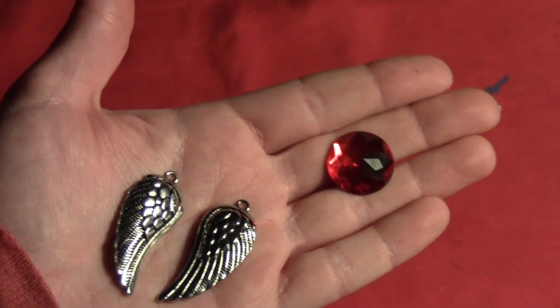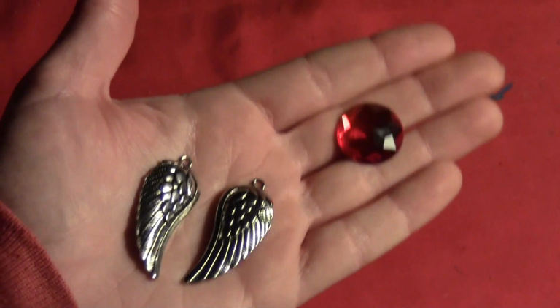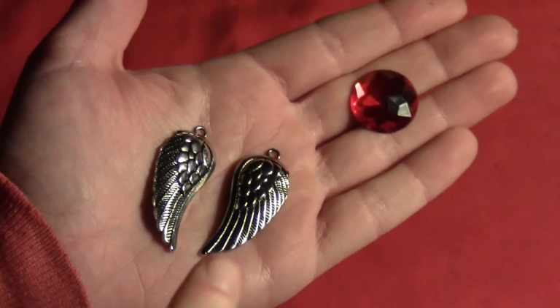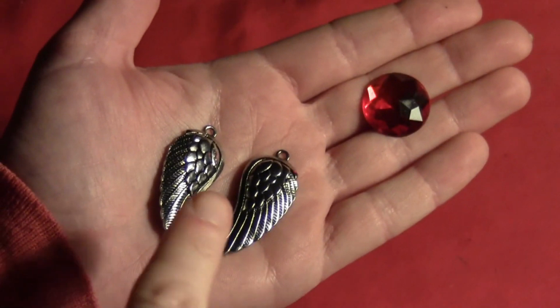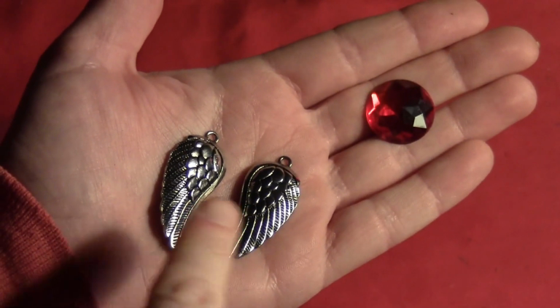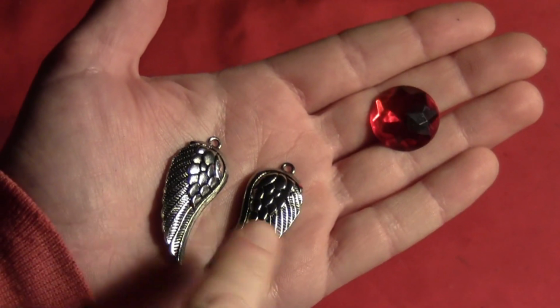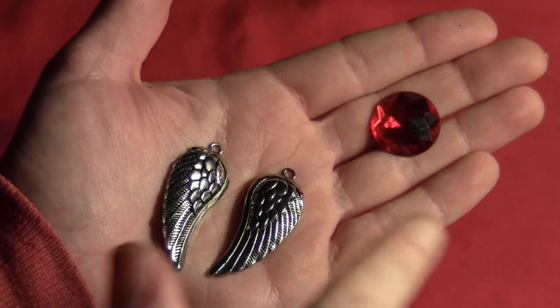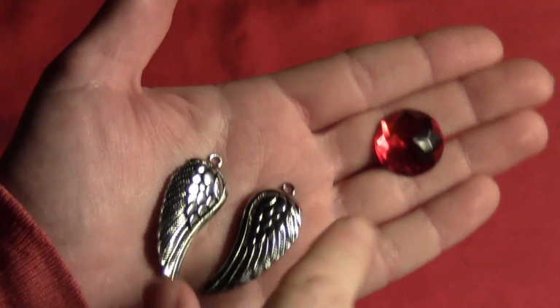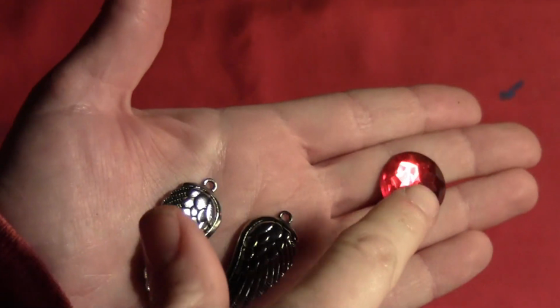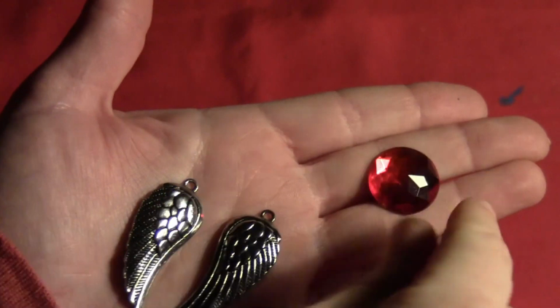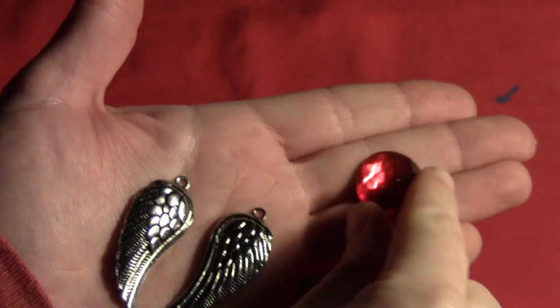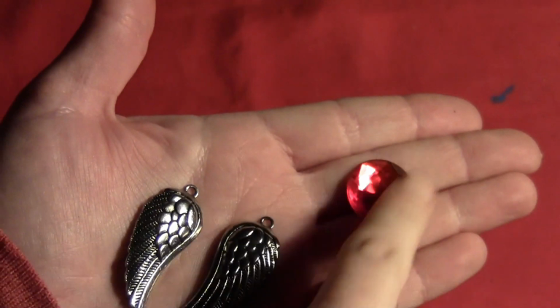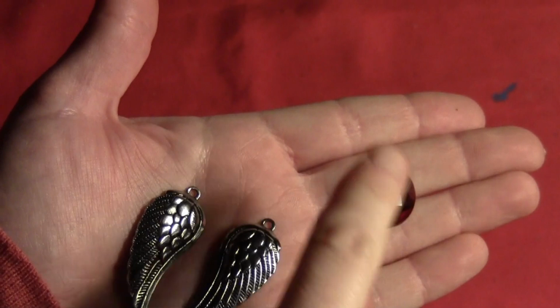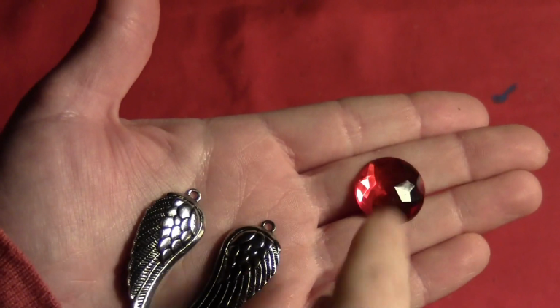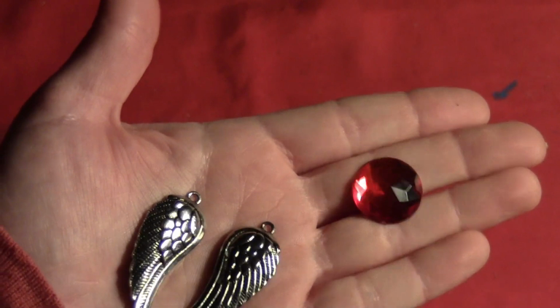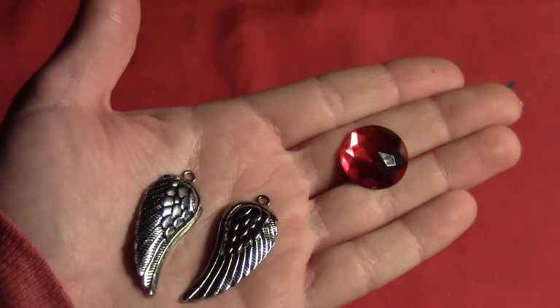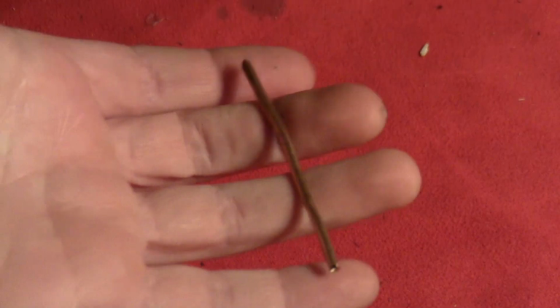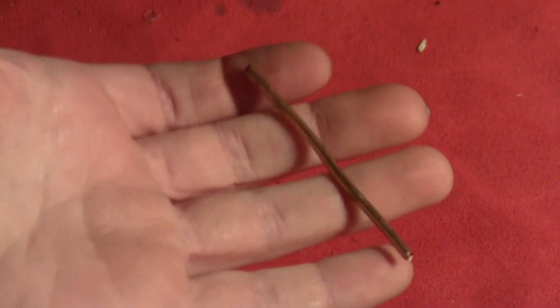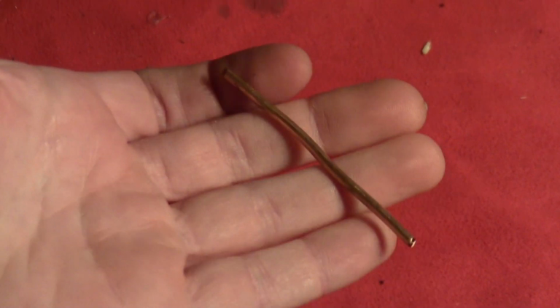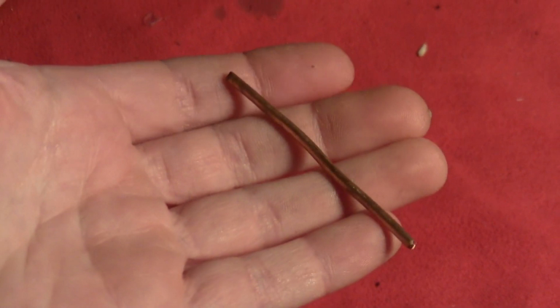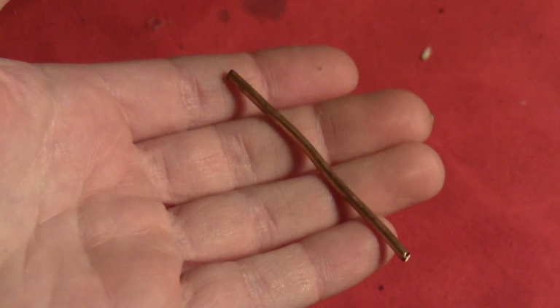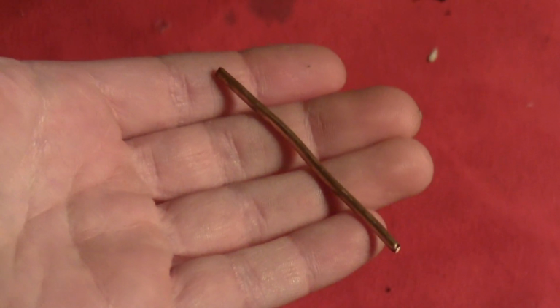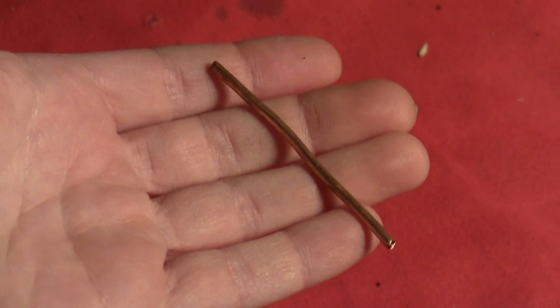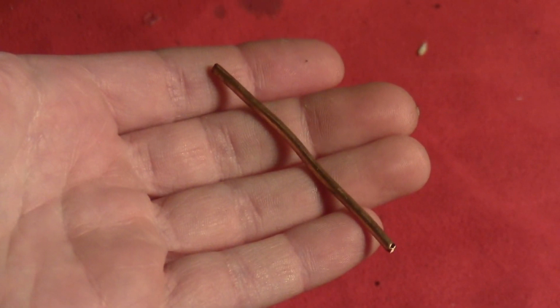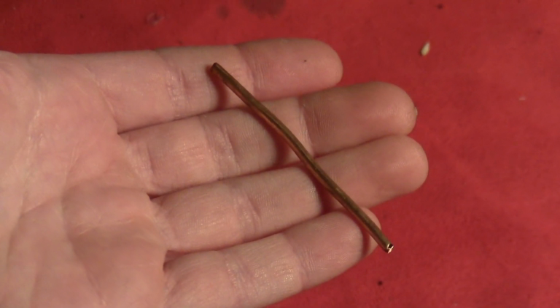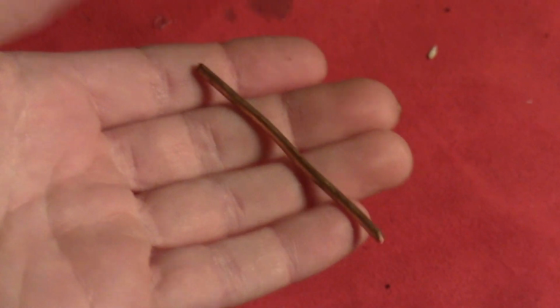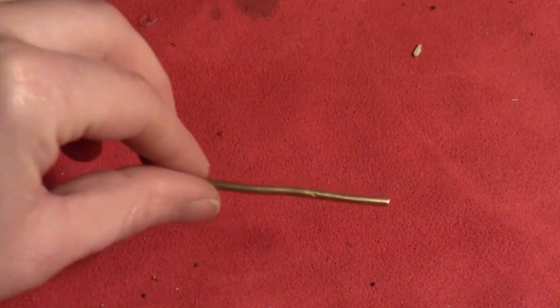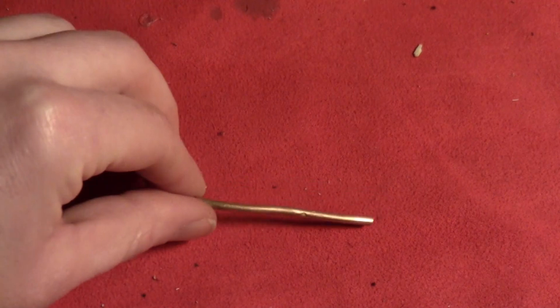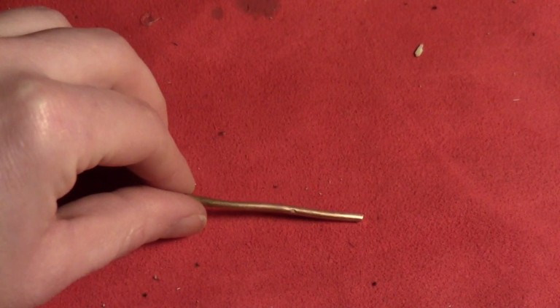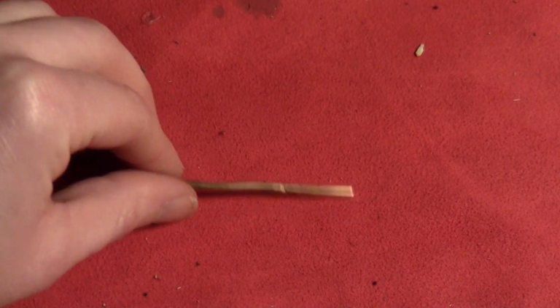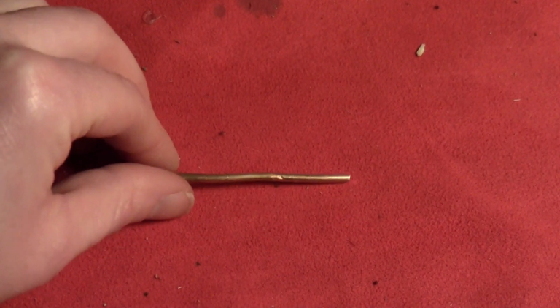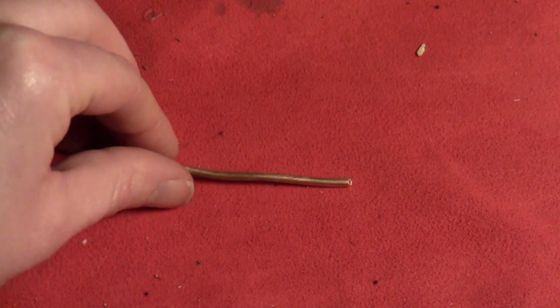Start by getting yourself some metal wing charms and a plastic gem. I find red and purple look the most magical. Then you'll need something to glue them to — I just used a thick piece of wire.